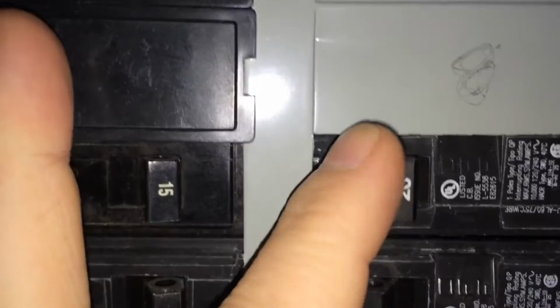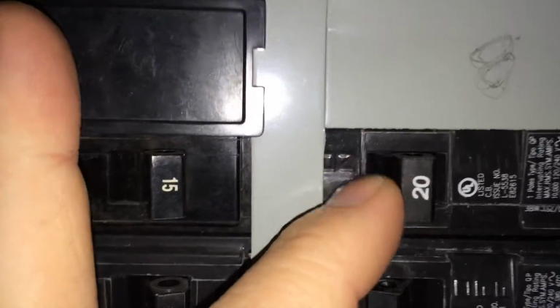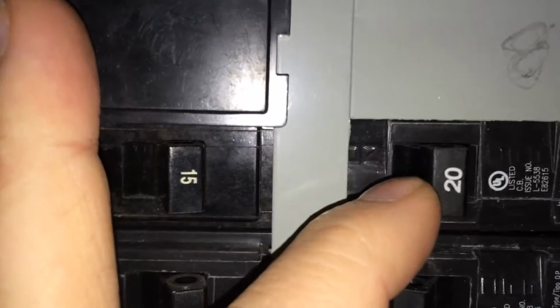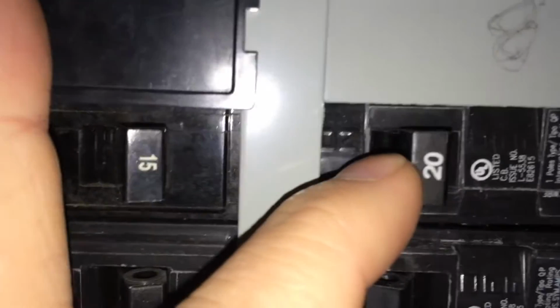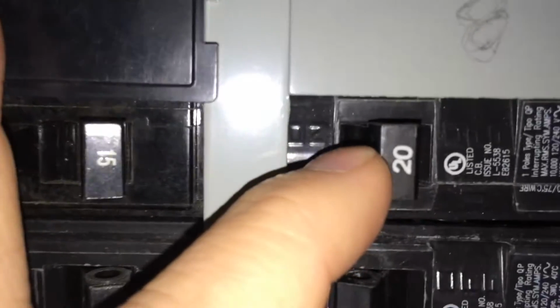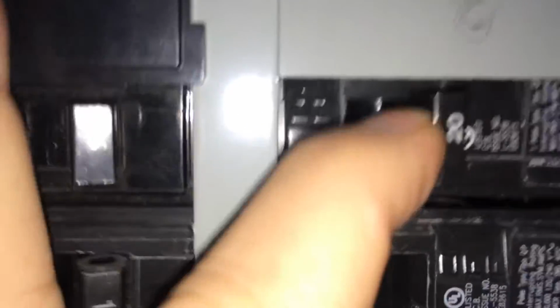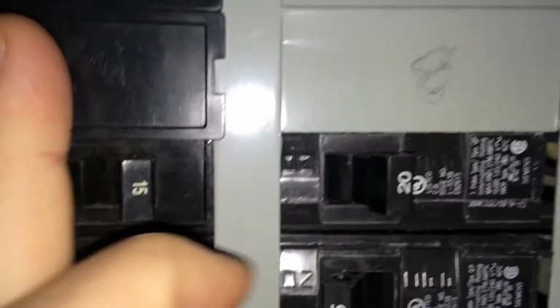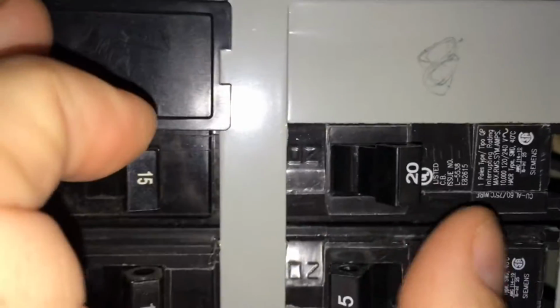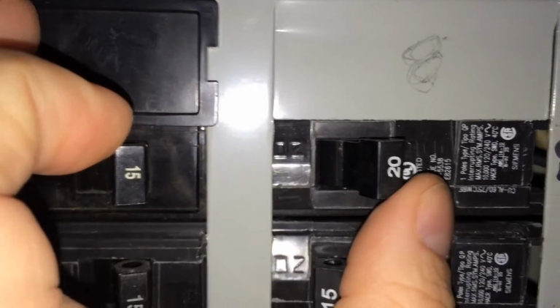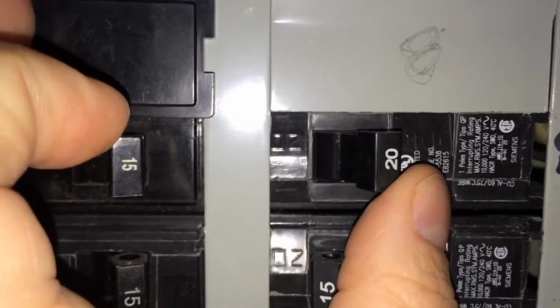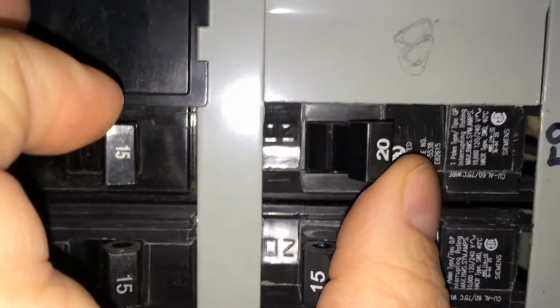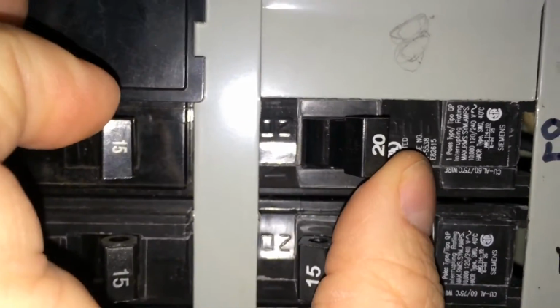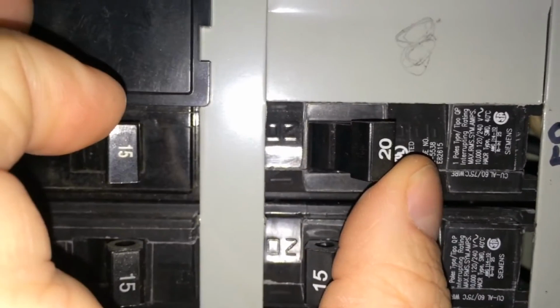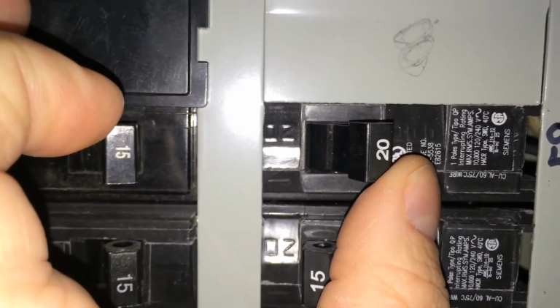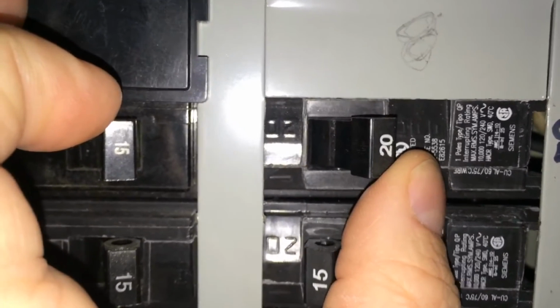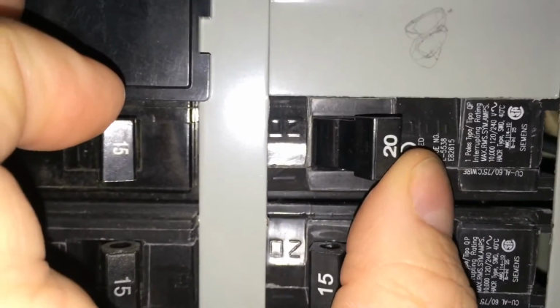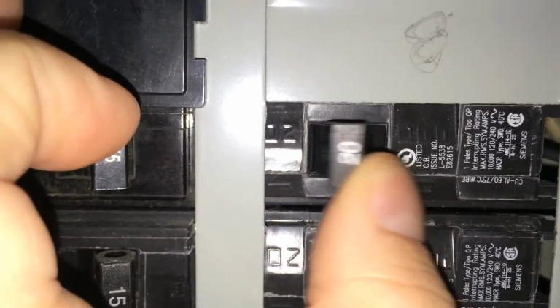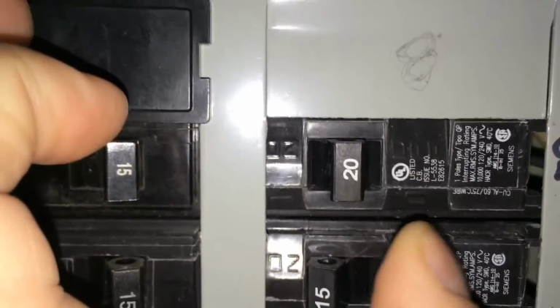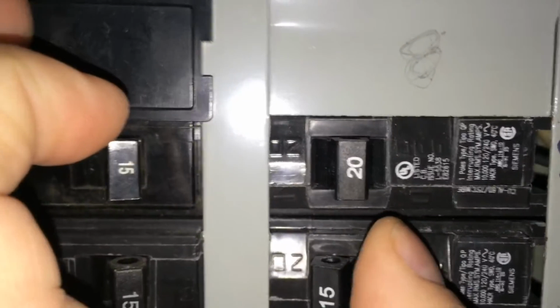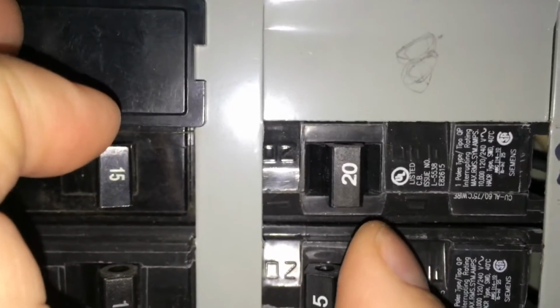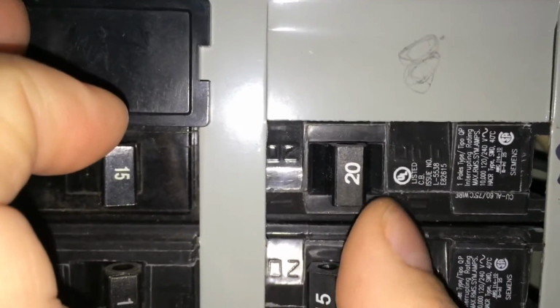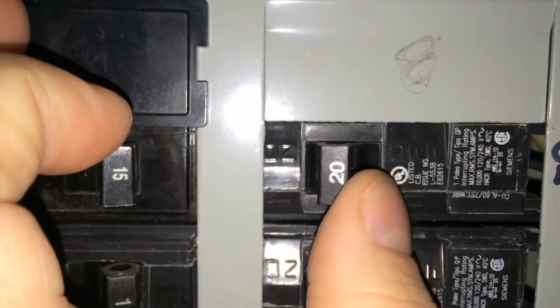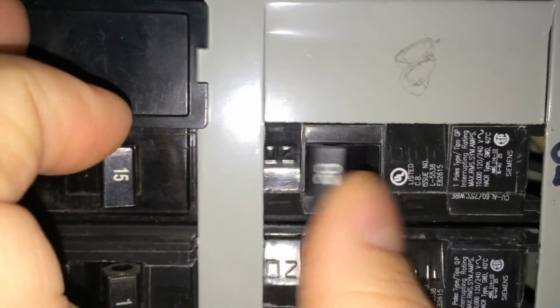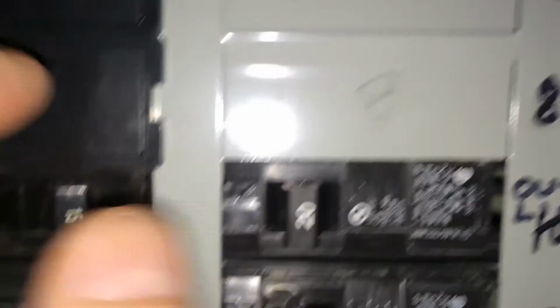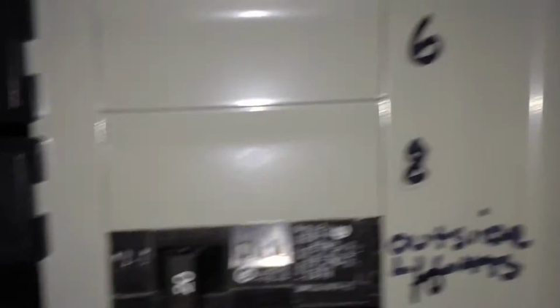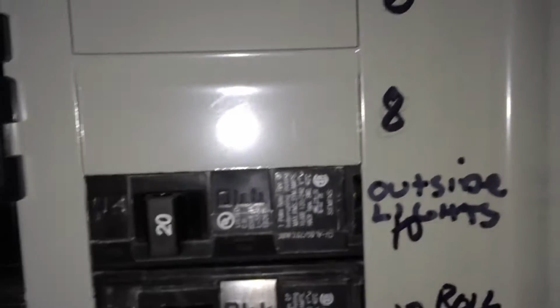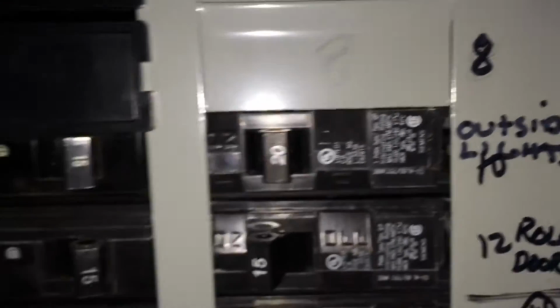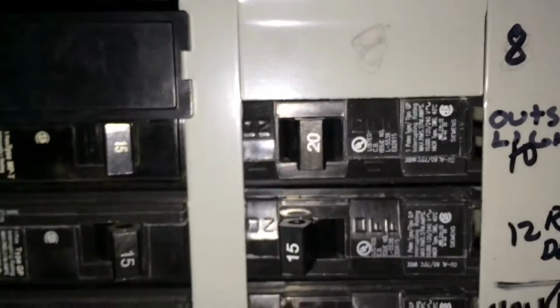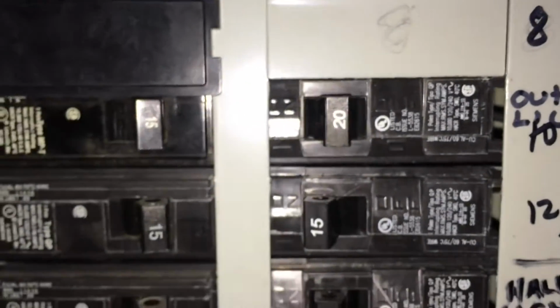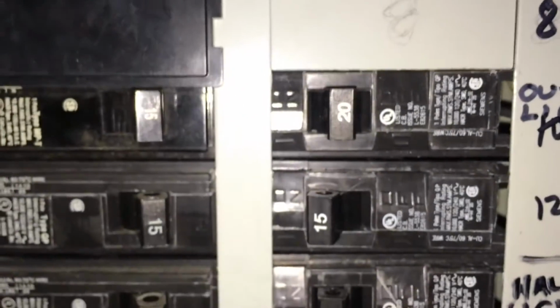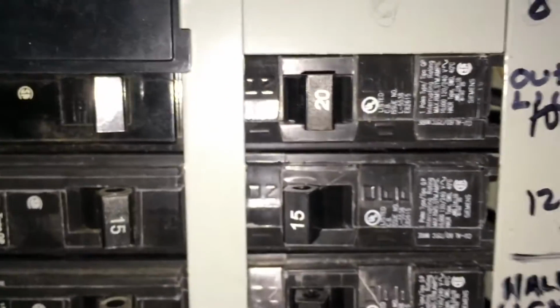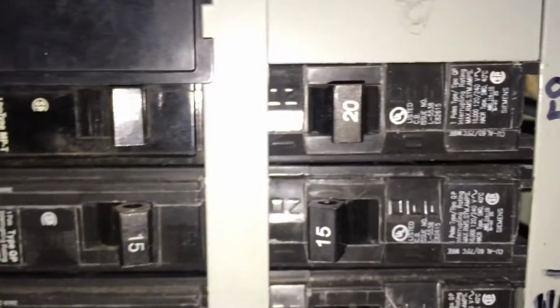To reset it, you would normally push there, turn it to the complete off position, and try to turn it on. You can see that snap means it's already automatically tripping. So there is a dead short.